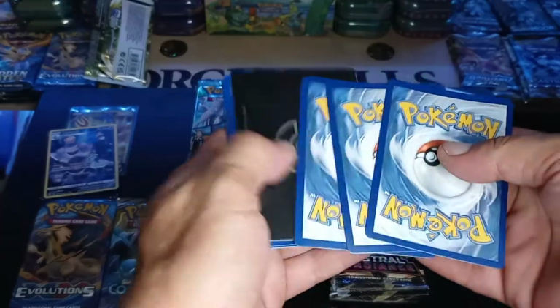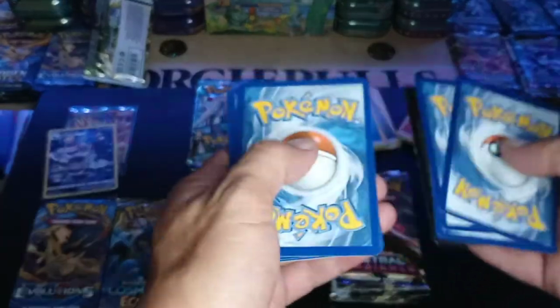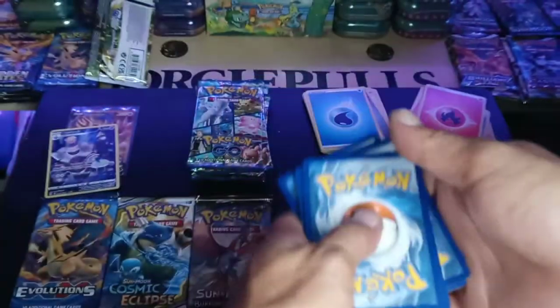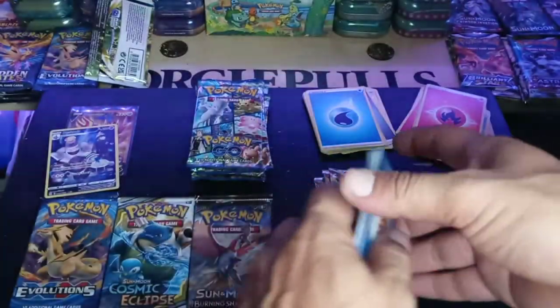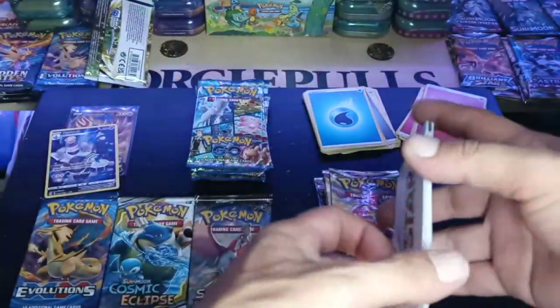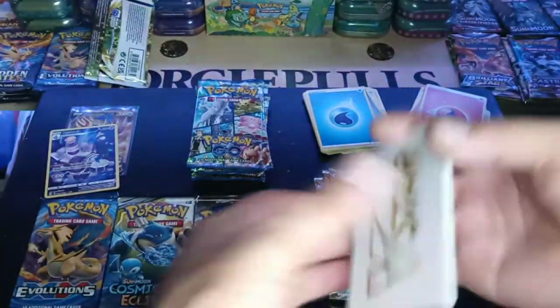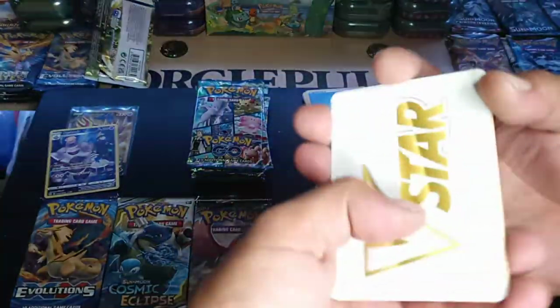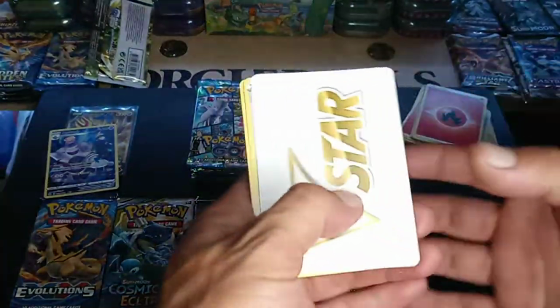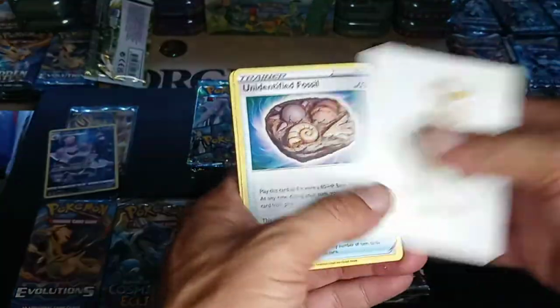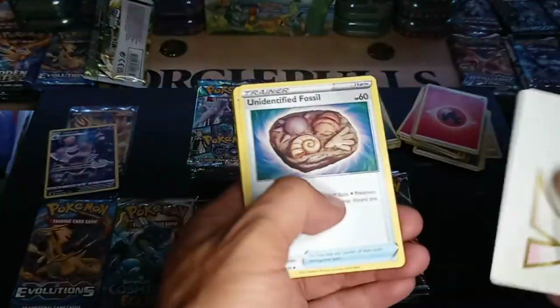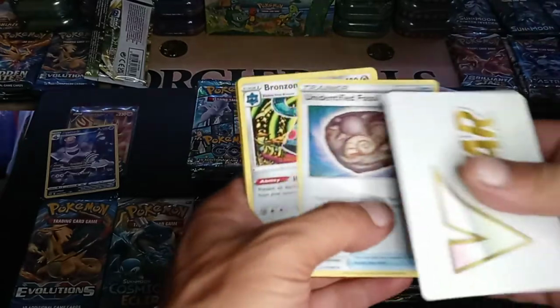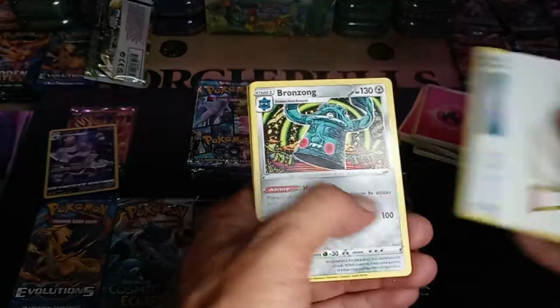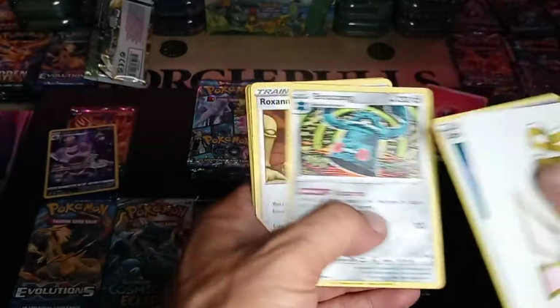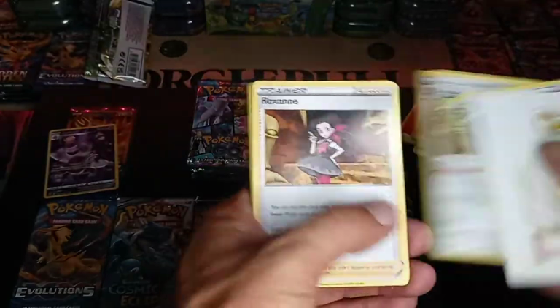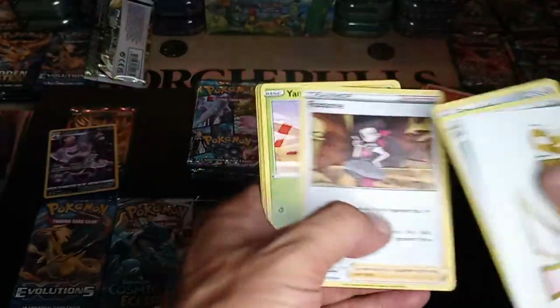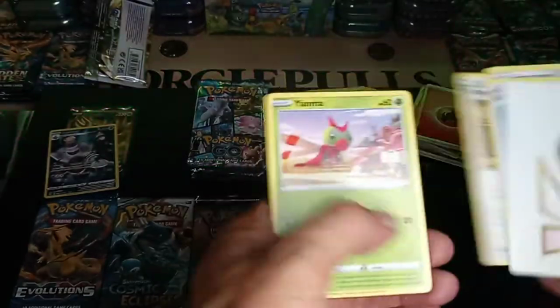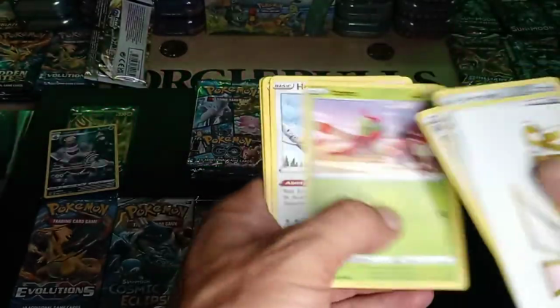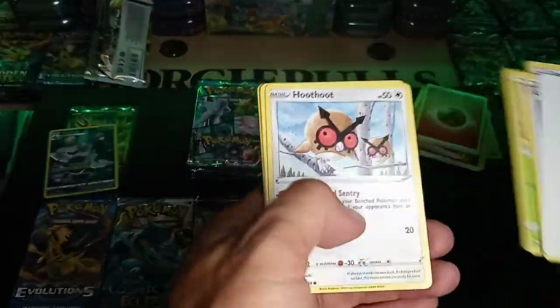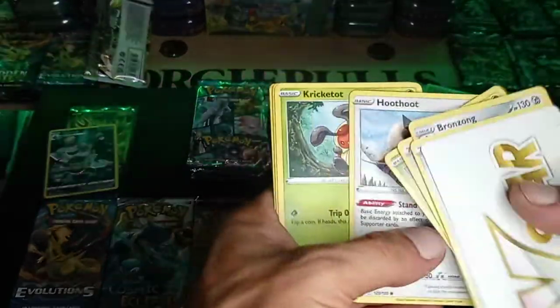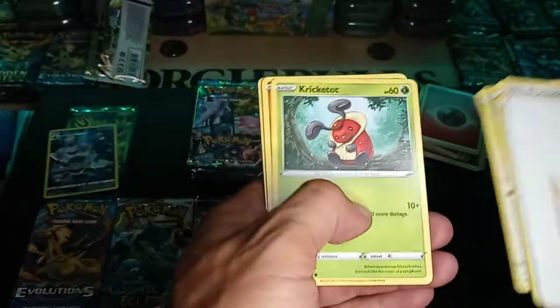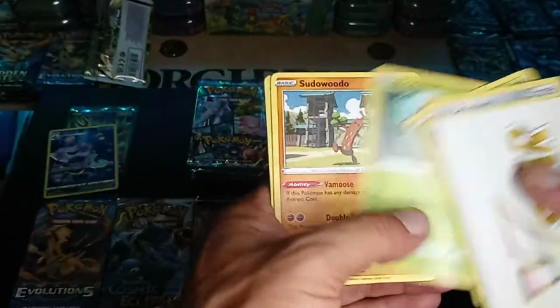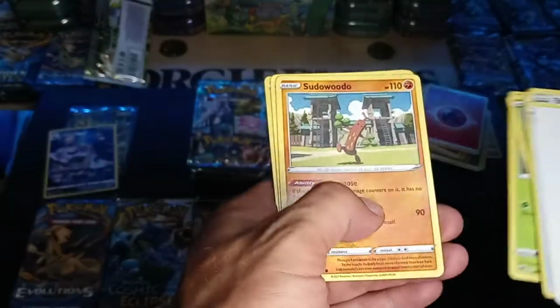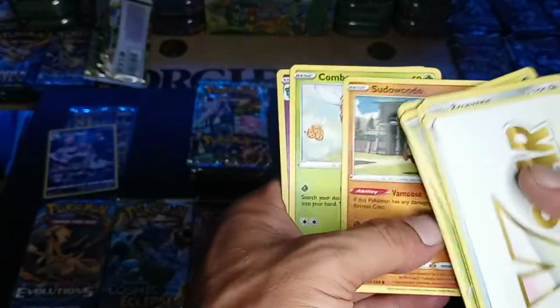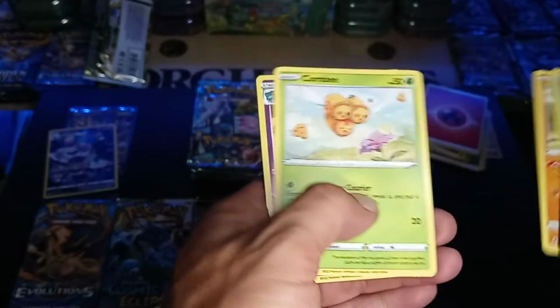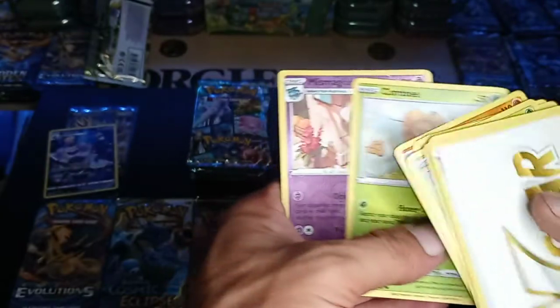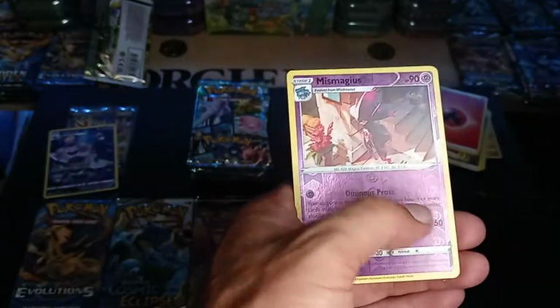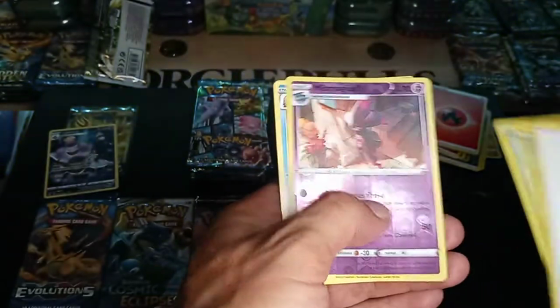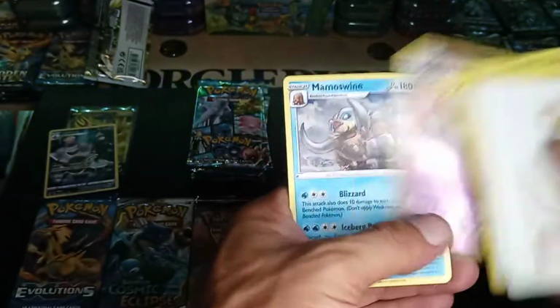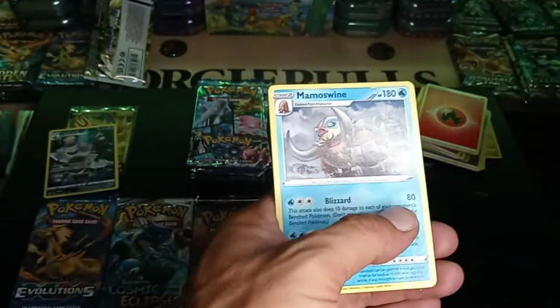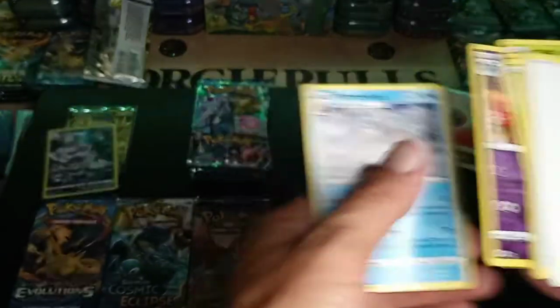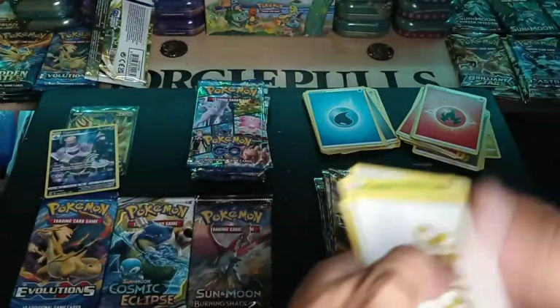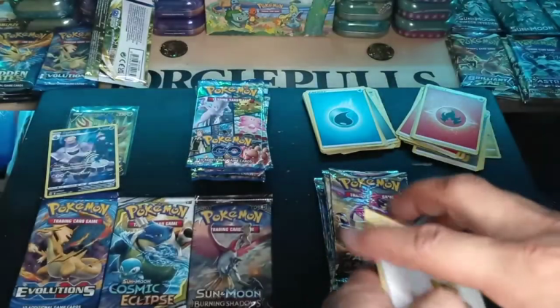A V-Star Marker, Unidentified Fossil, Roseanne, Yanma, Sudowoodo, and a non-hollow rare.